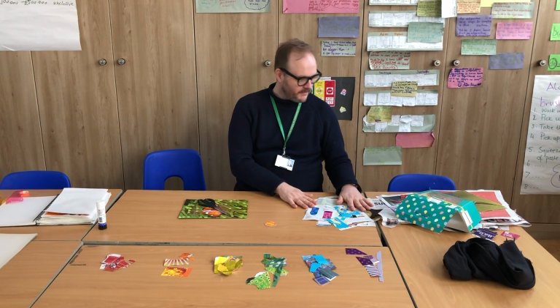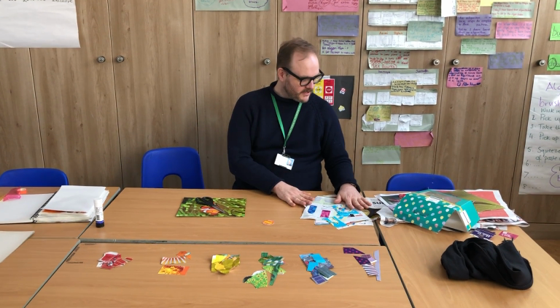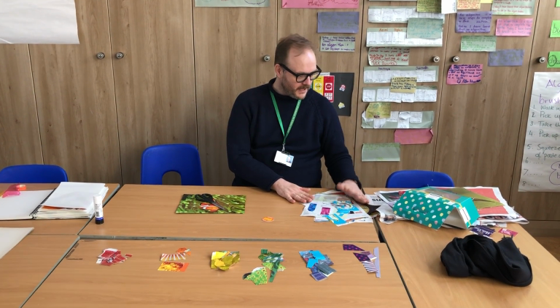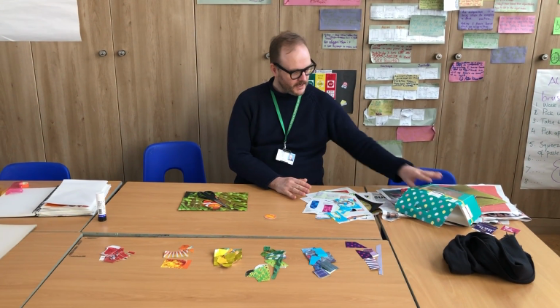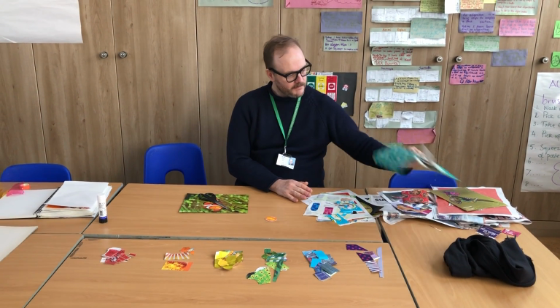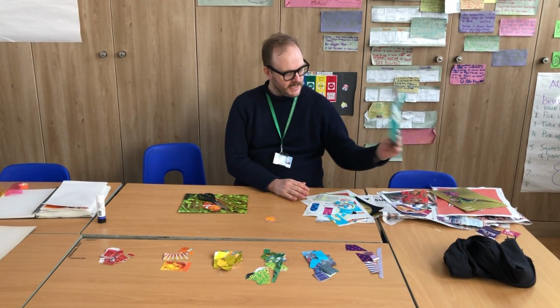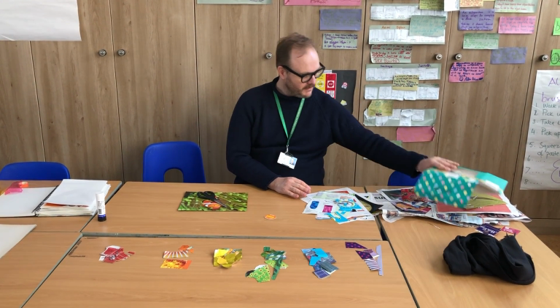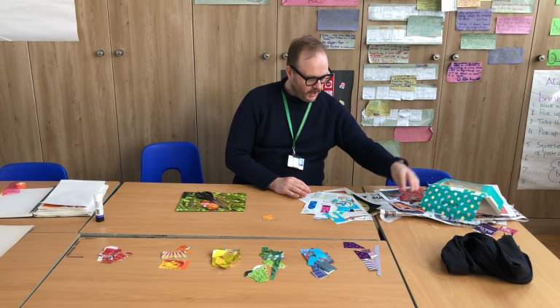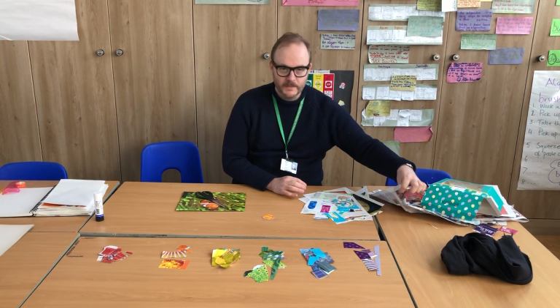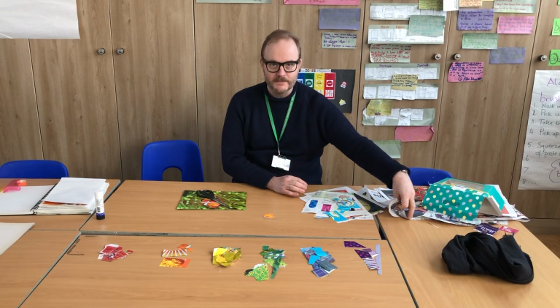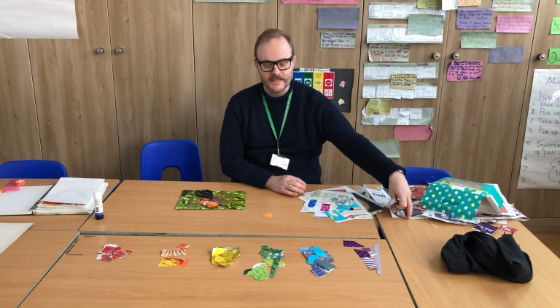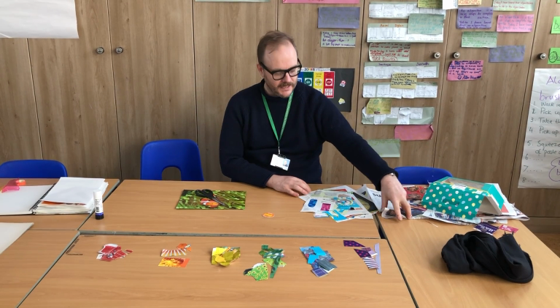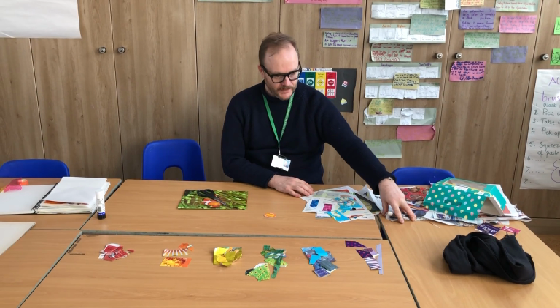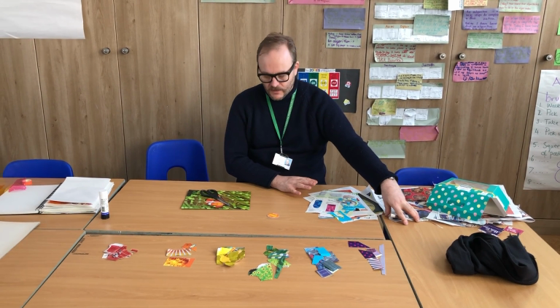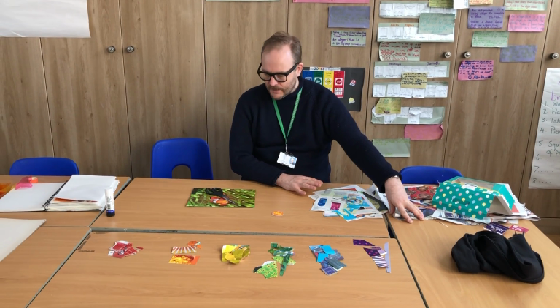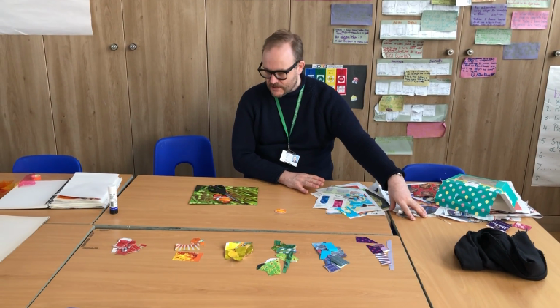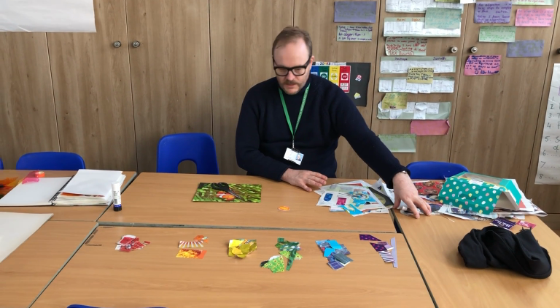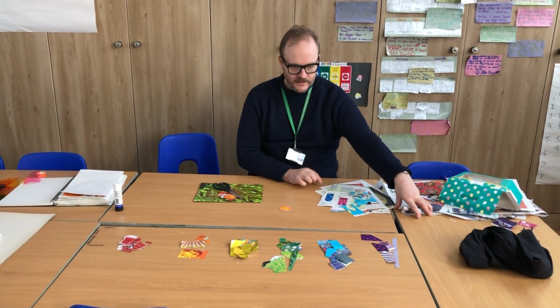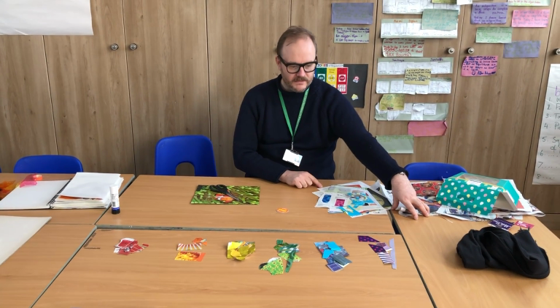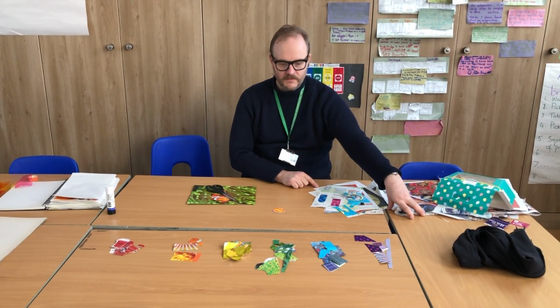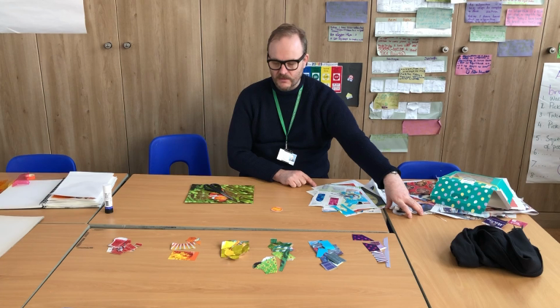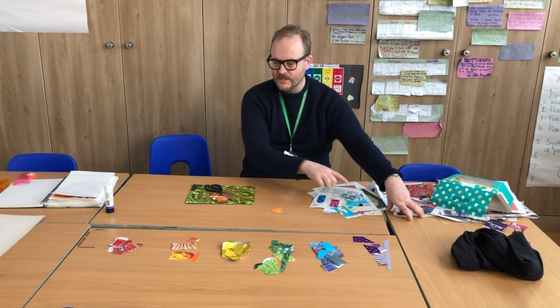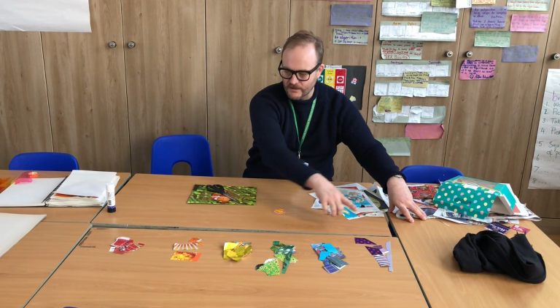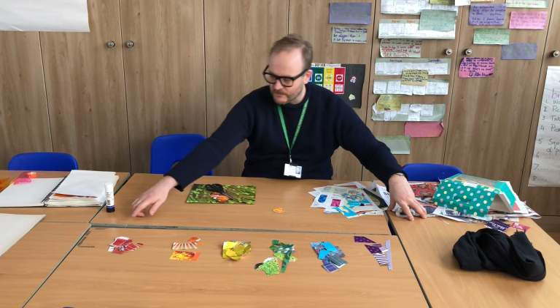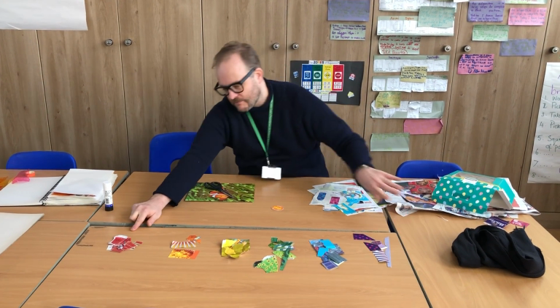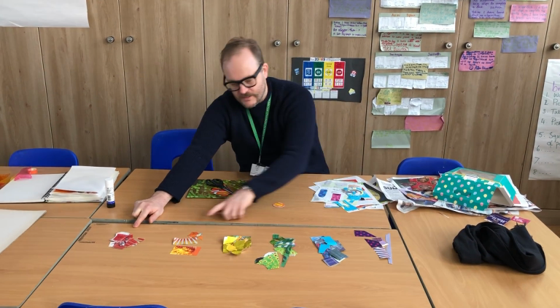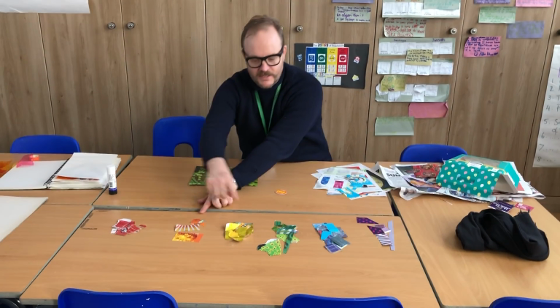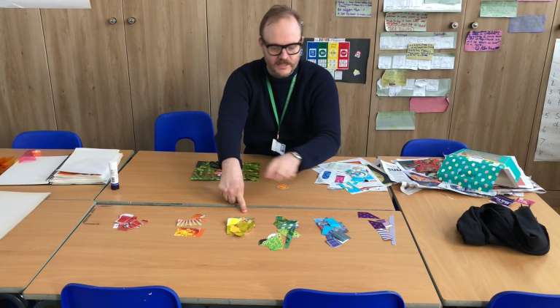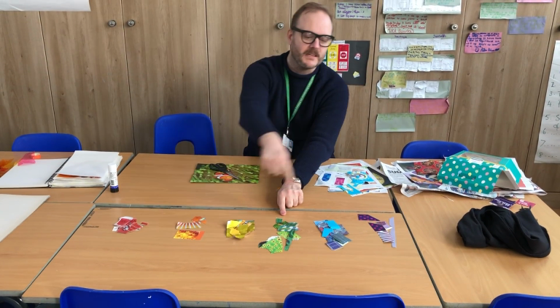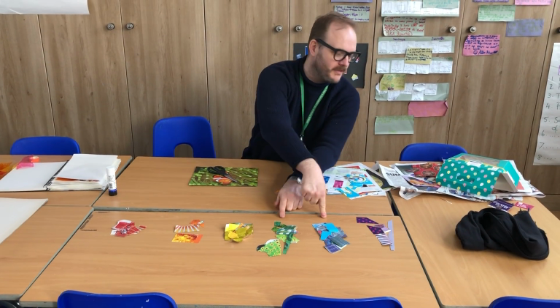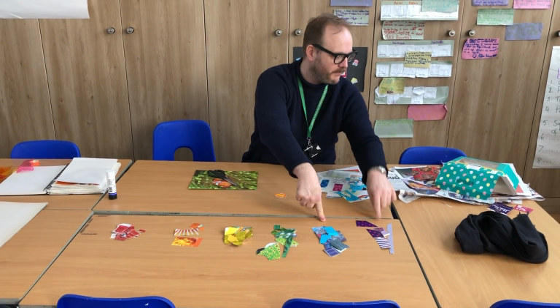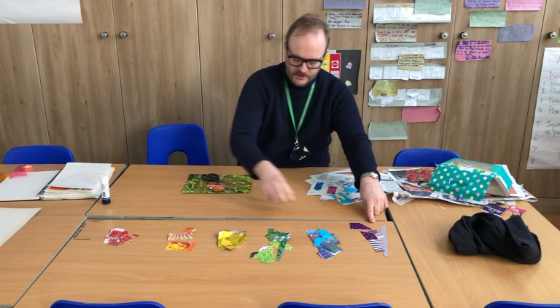I've got a collection of stuff here from recycling — old newspapers, magazines and things like that. What I've started to do is cut things out of them. As you can see here, I've got red things, orange things, yellow things, green things, blue things and purple things.